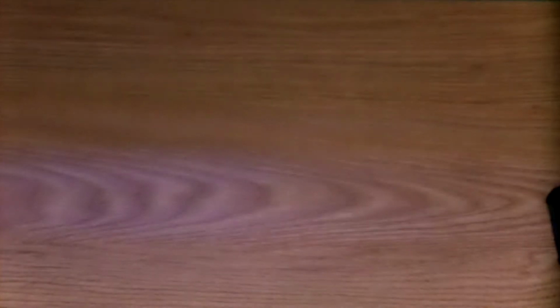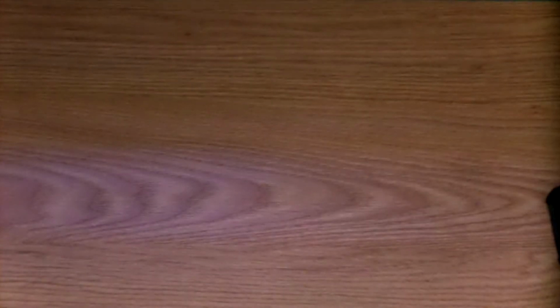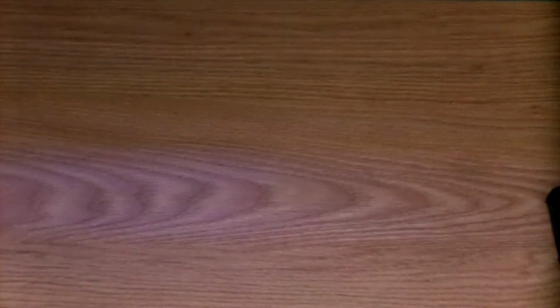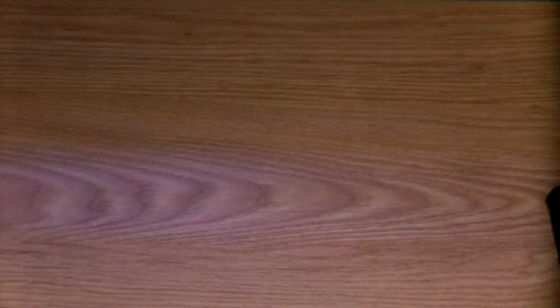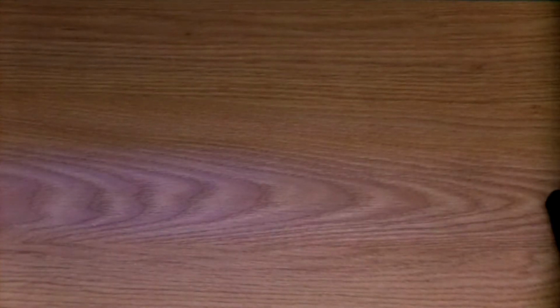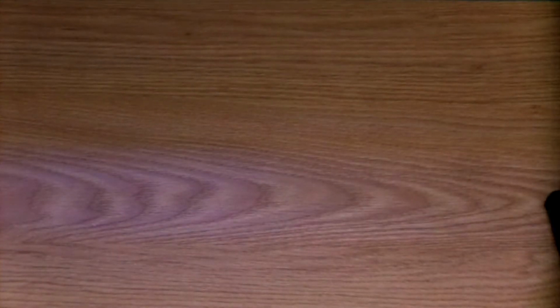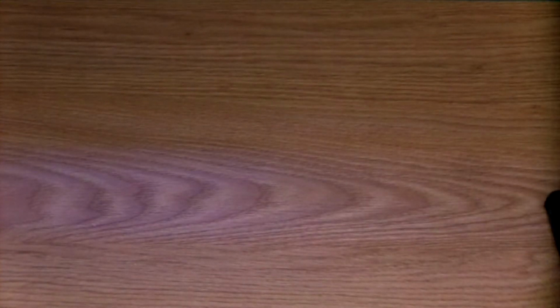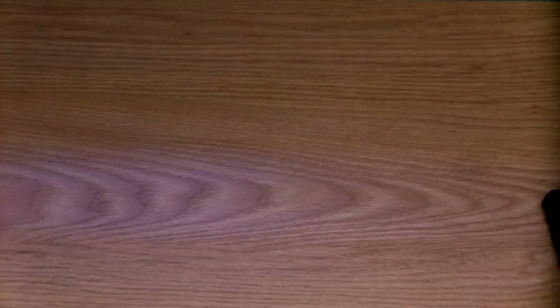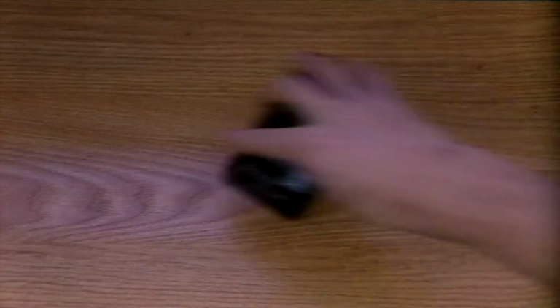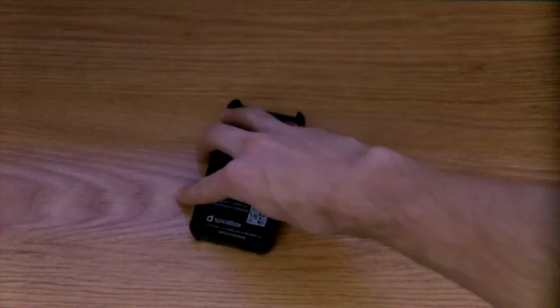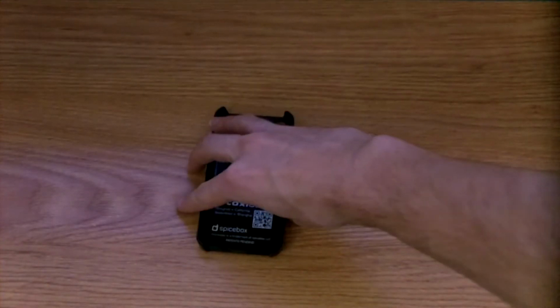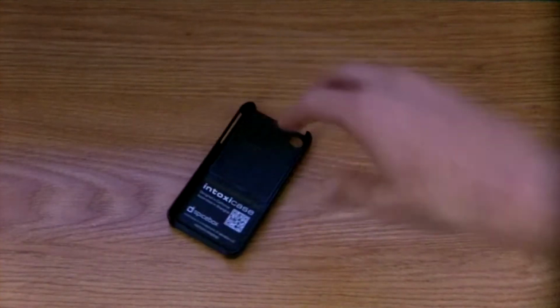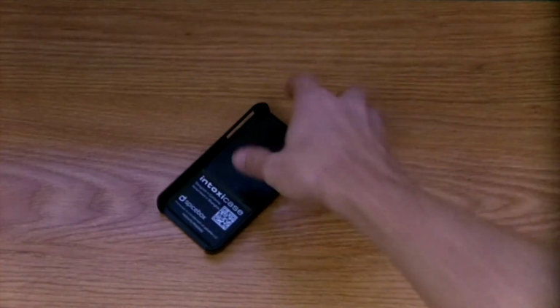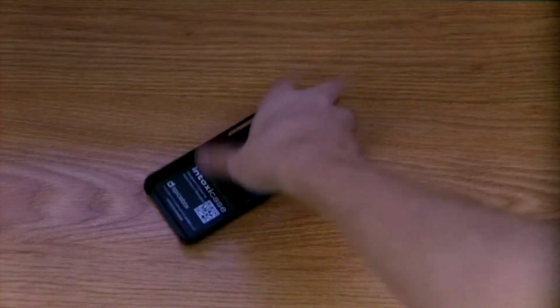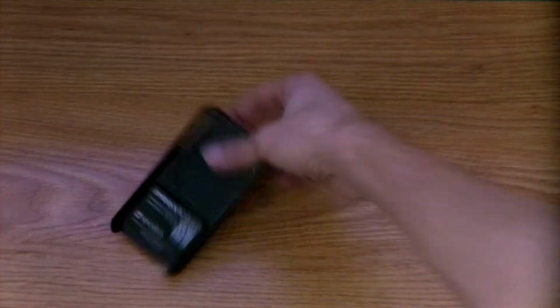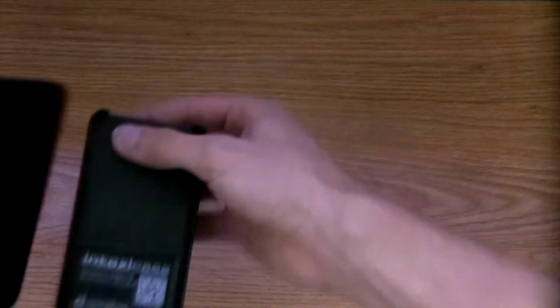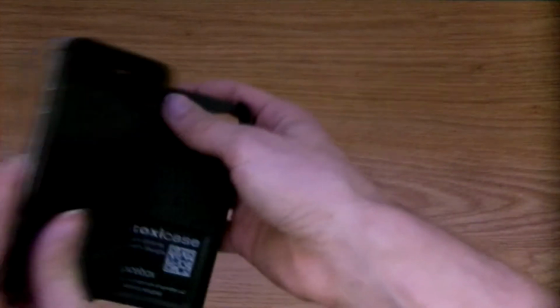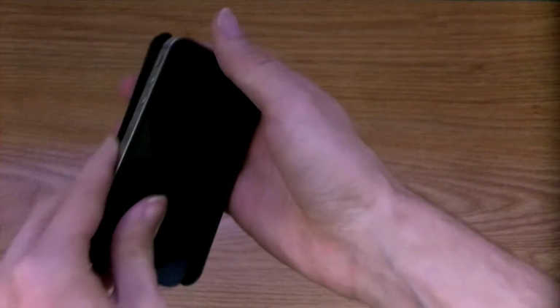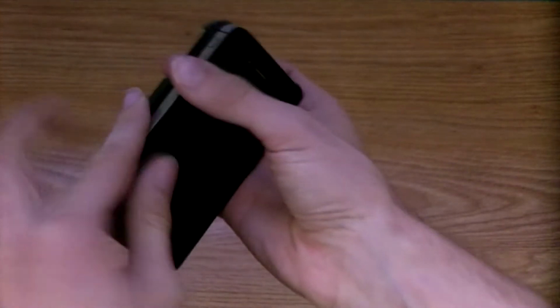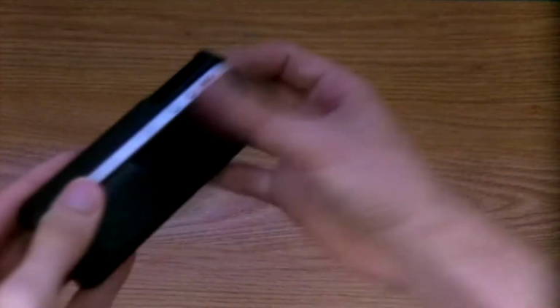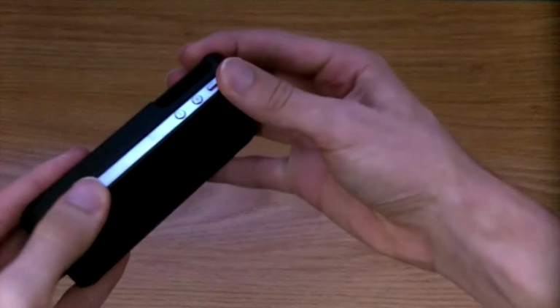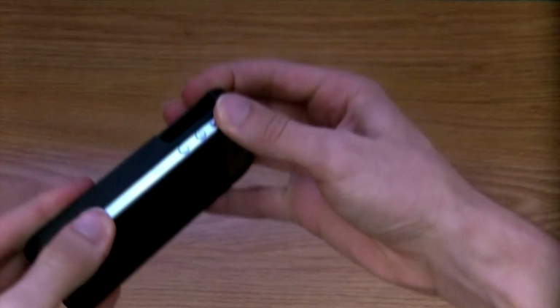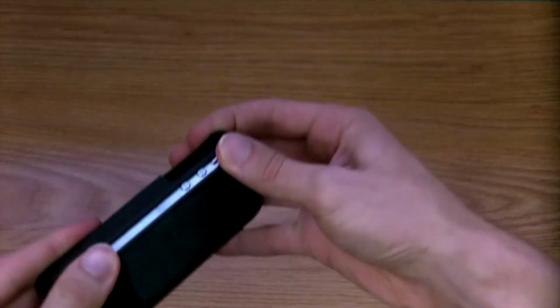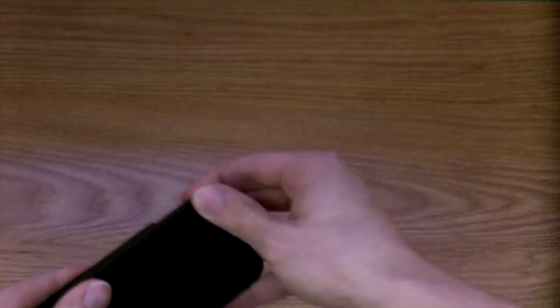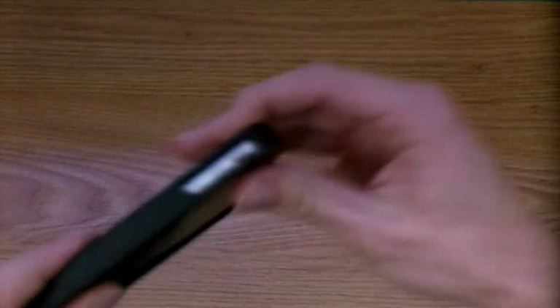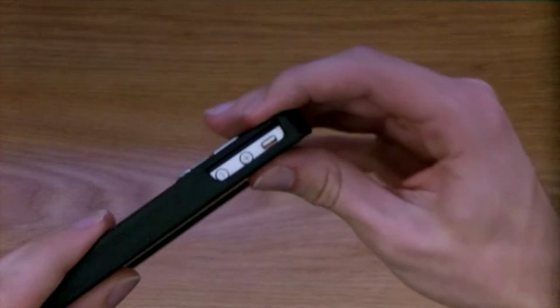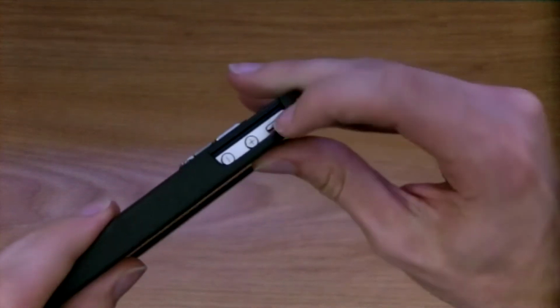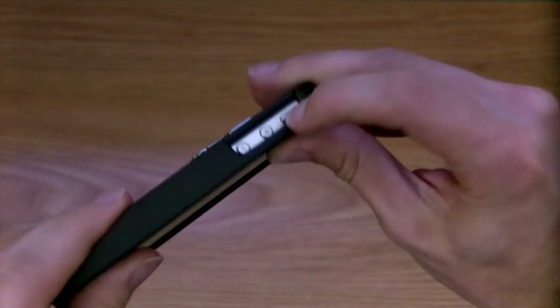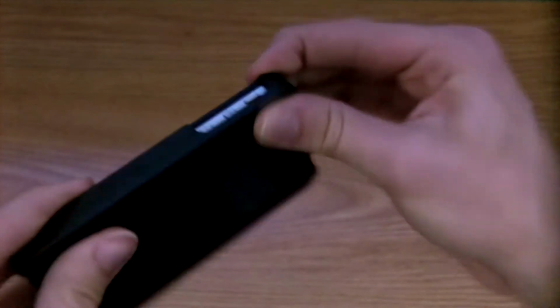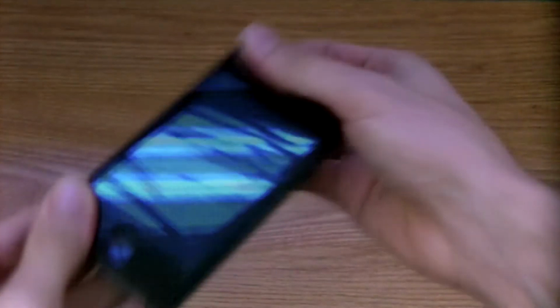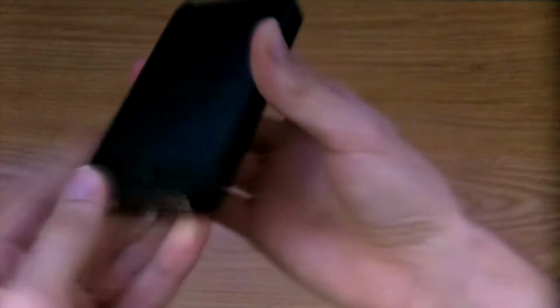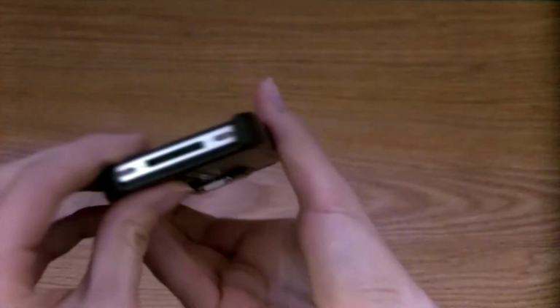We're just going to jump right in to sticking it on the actual phone. You're just going to slide it in like any other case here, and there you go. Fits like a glove.